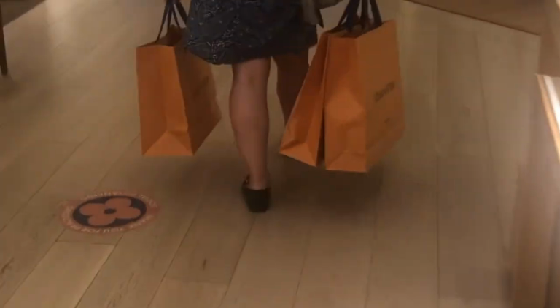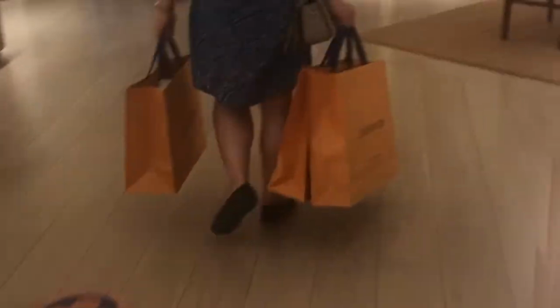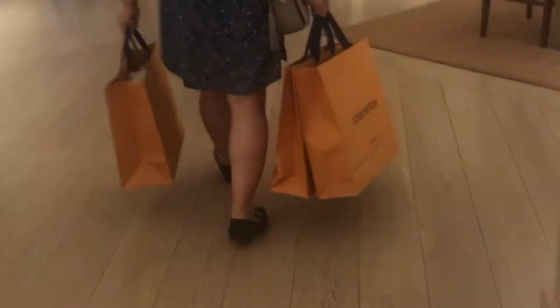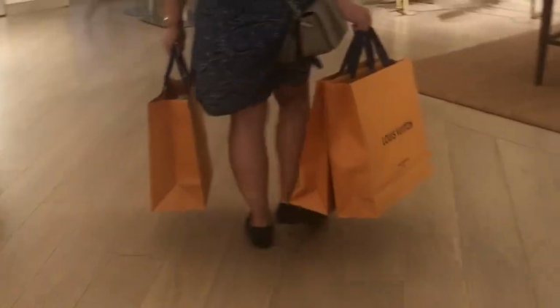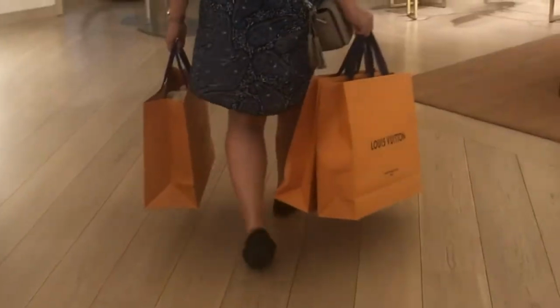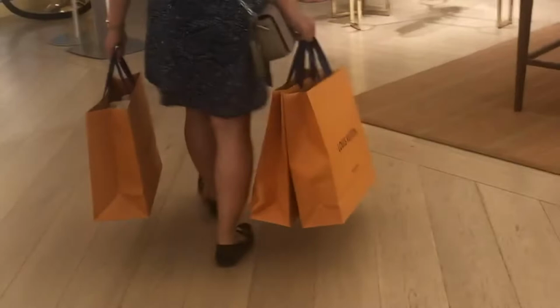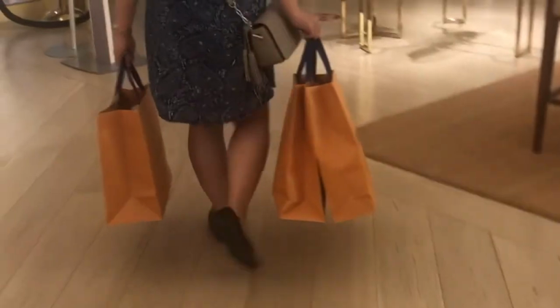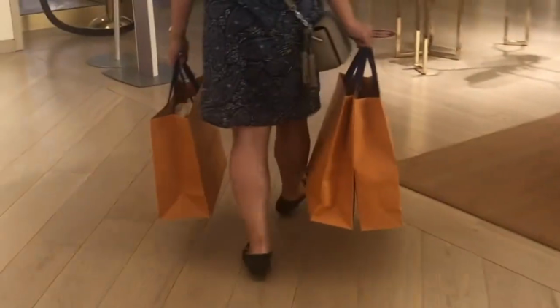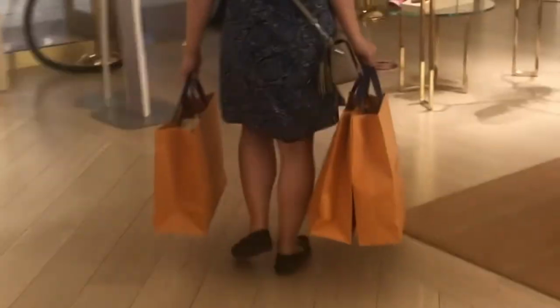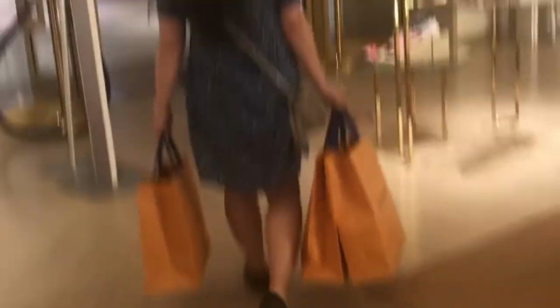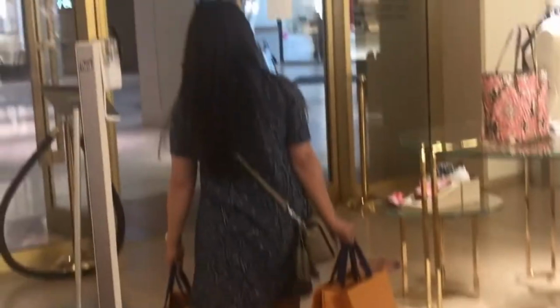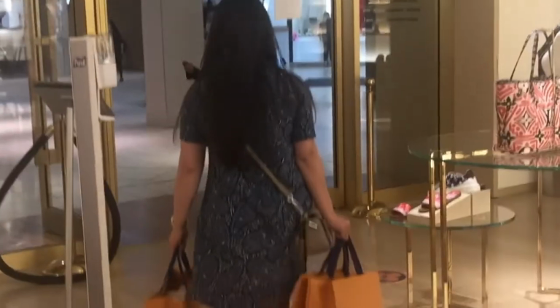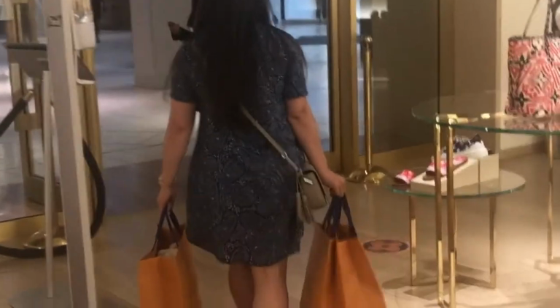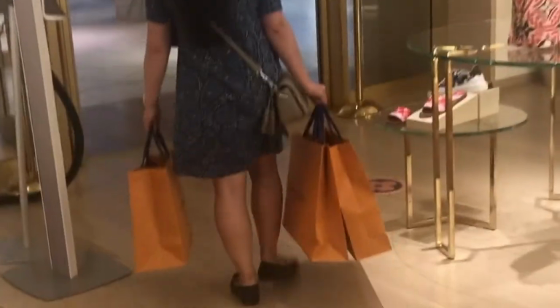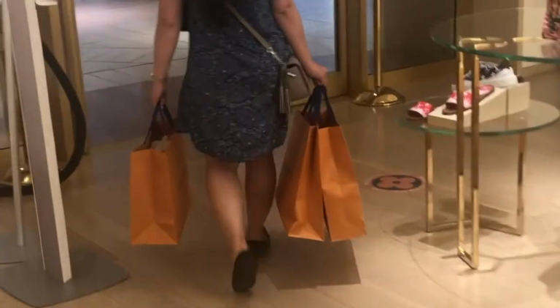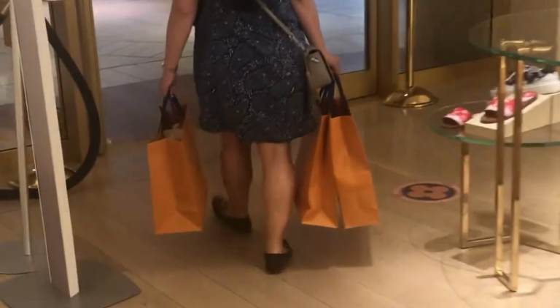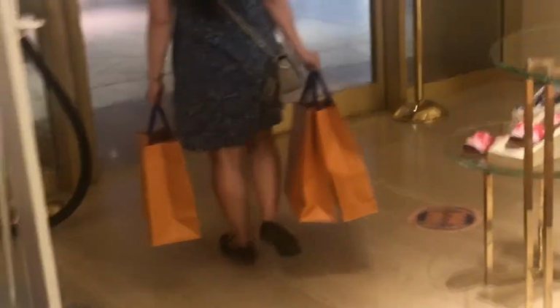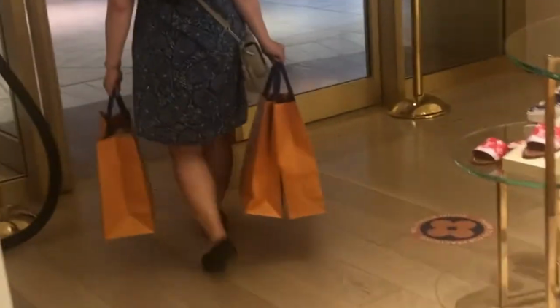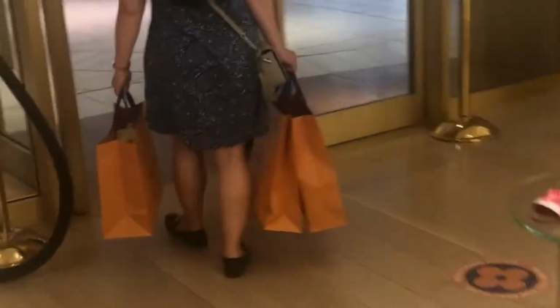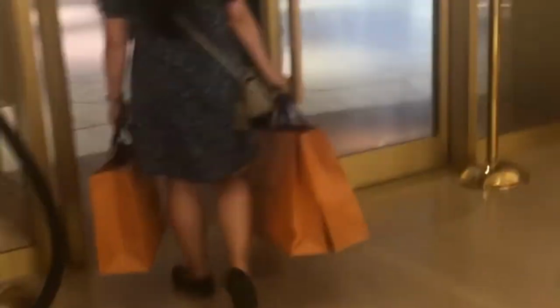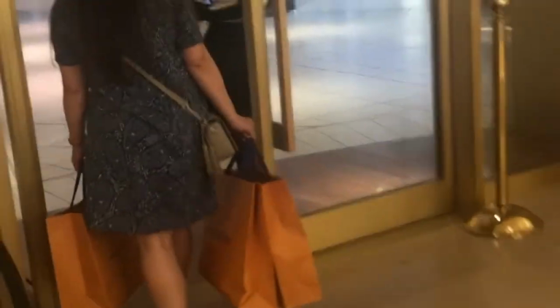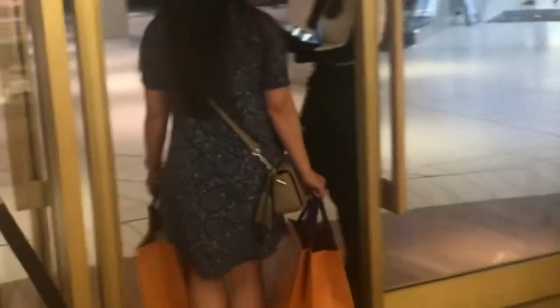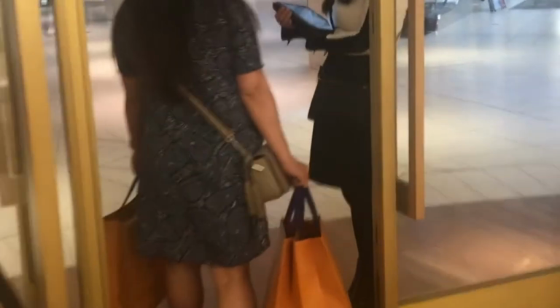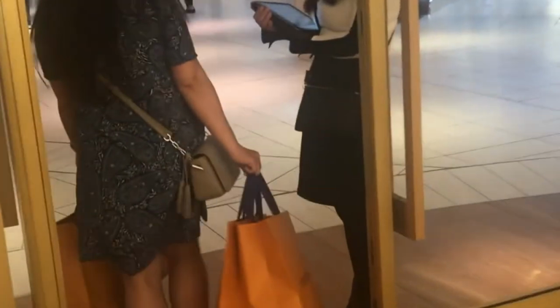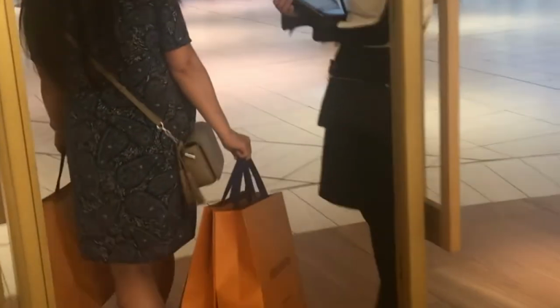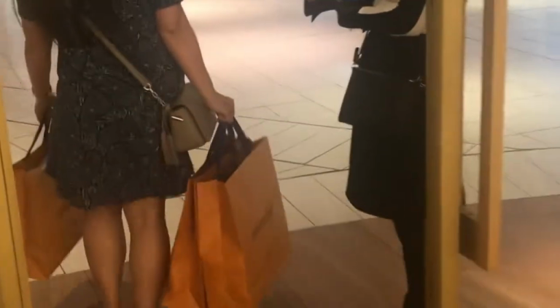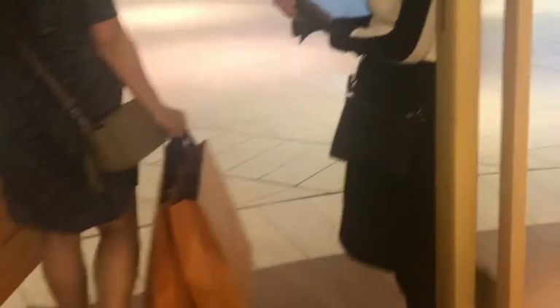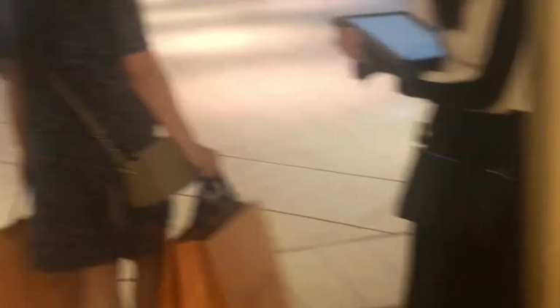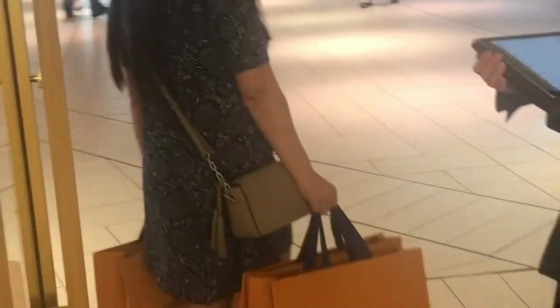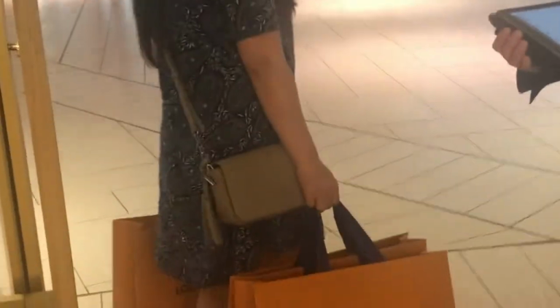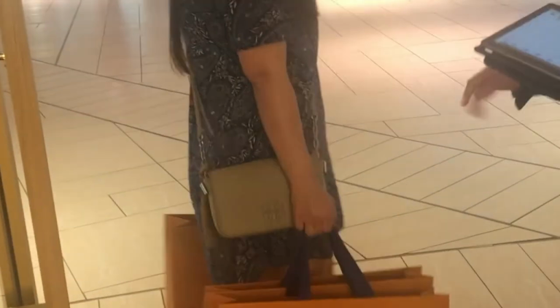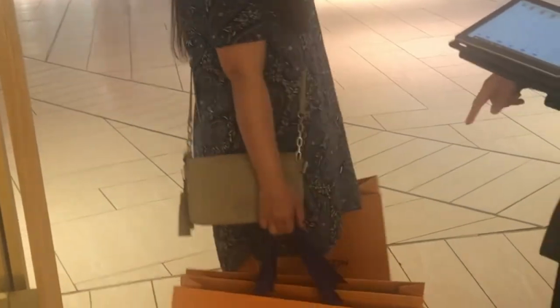So today we have decided to purchase seven bags. I will definitely show you each individual one once we get home.